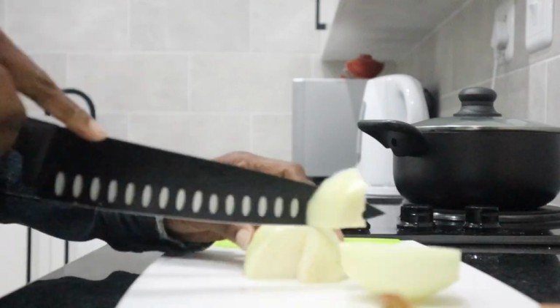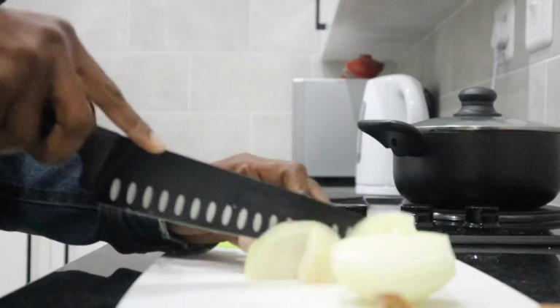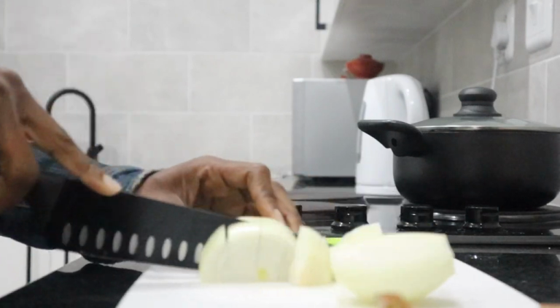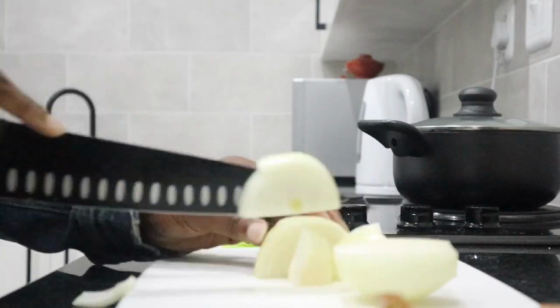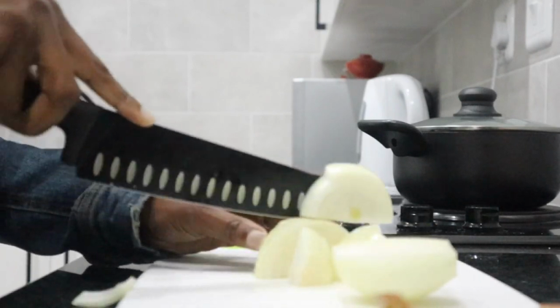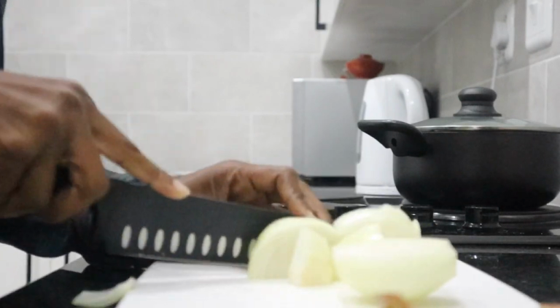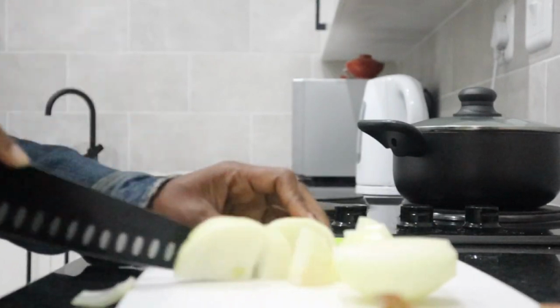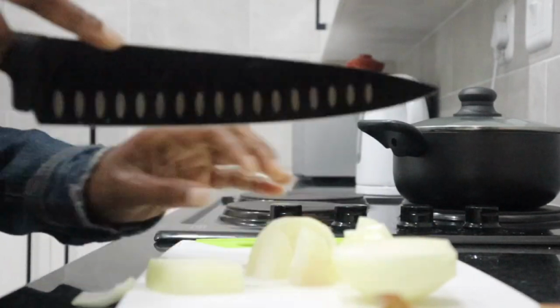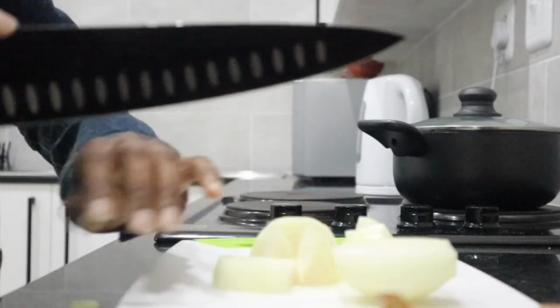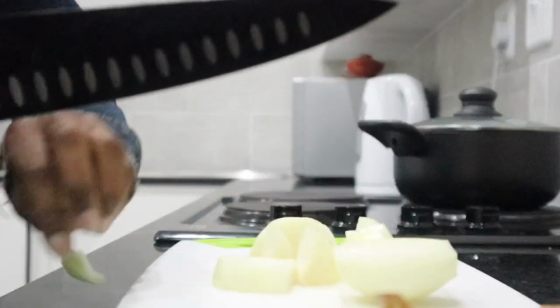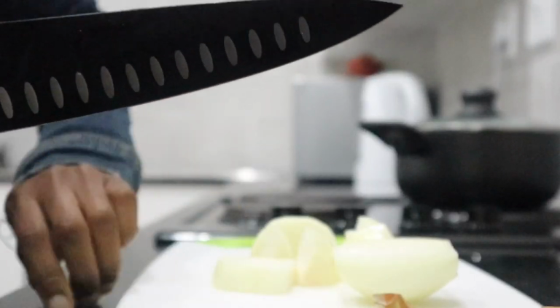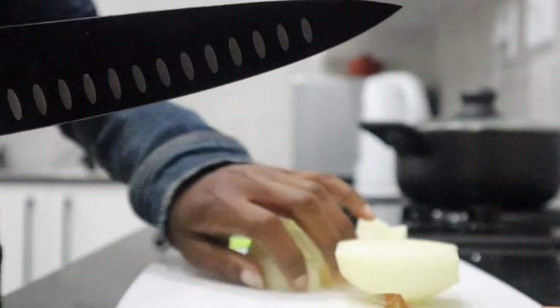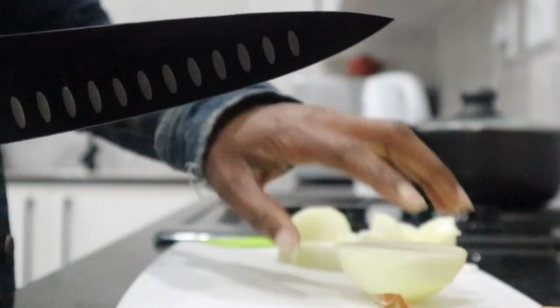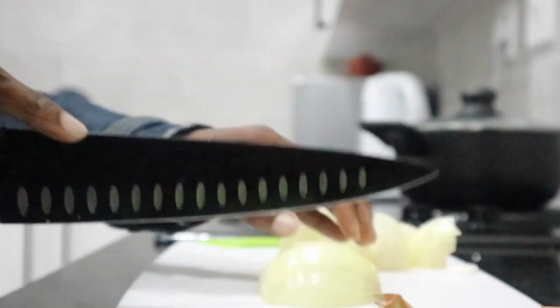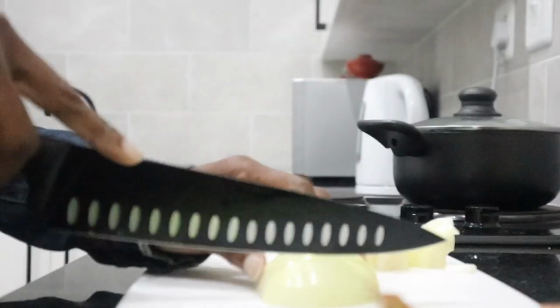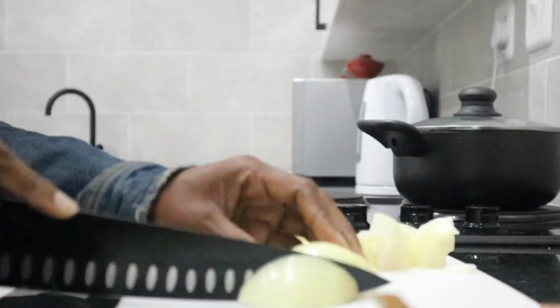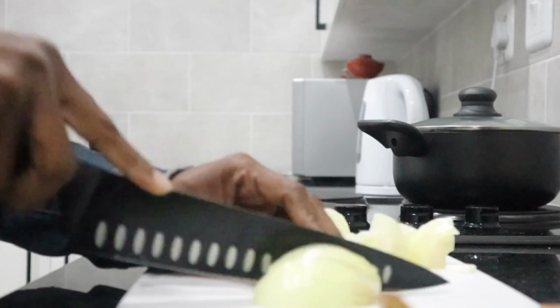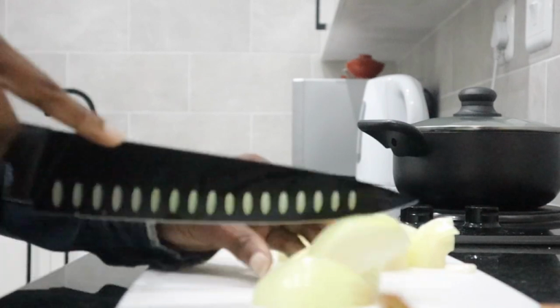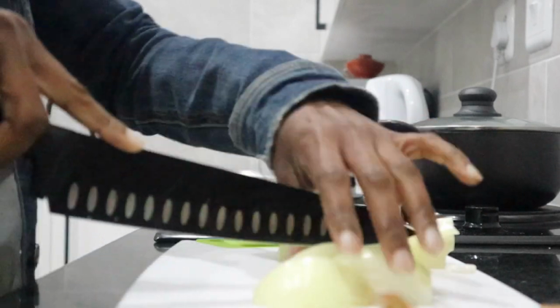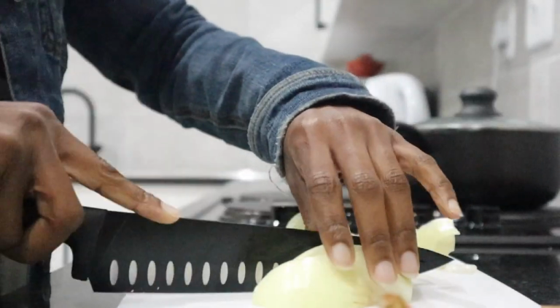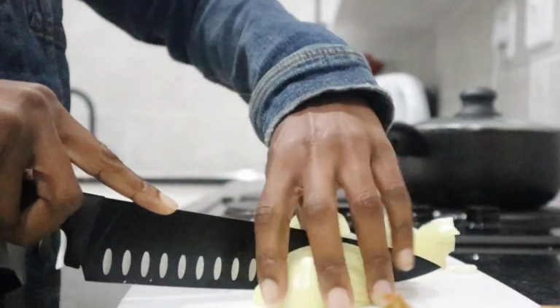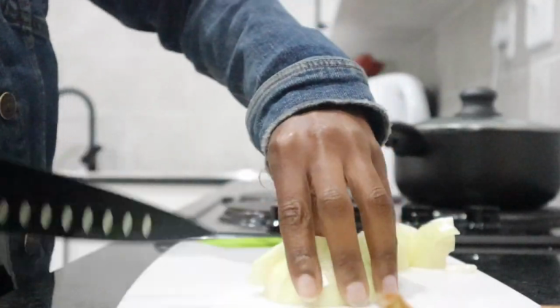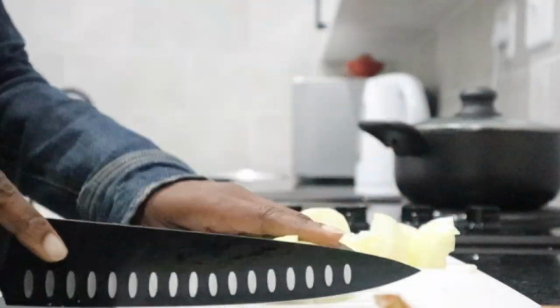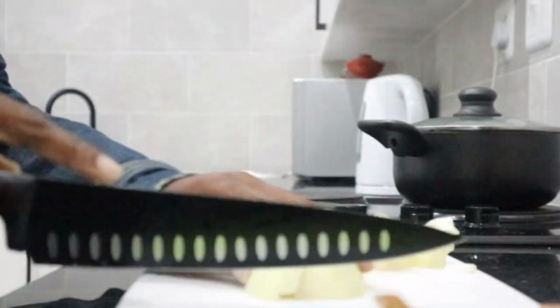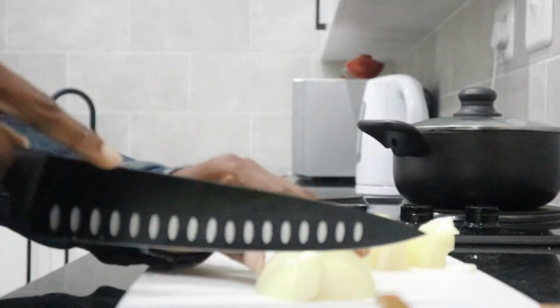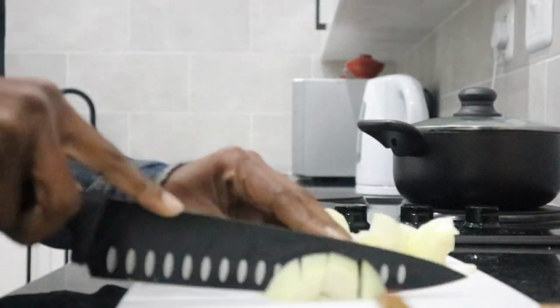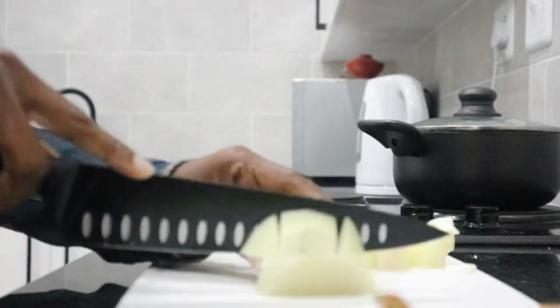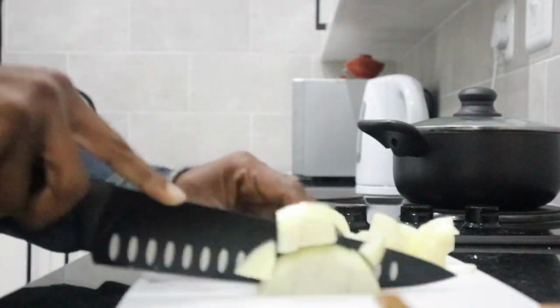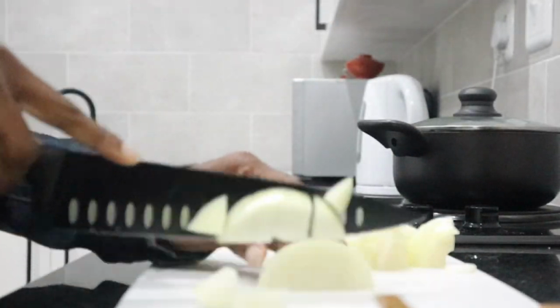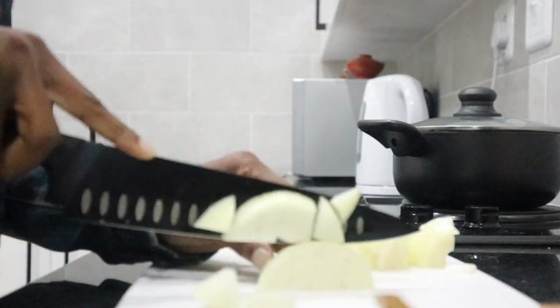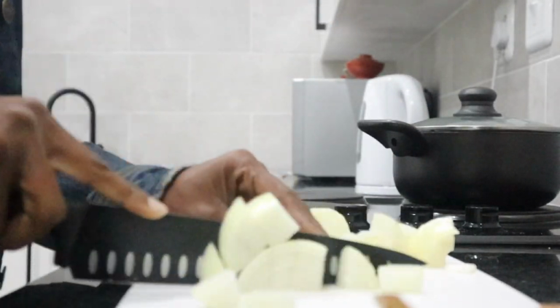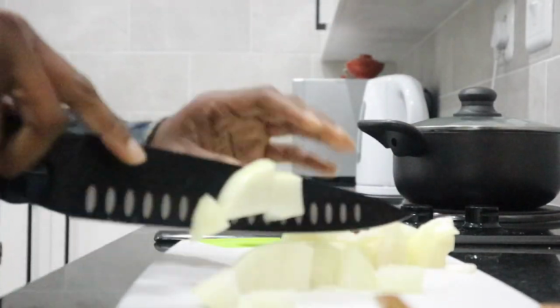Once we've sliced the onion we are going to set that aside and prepare for the next ingredient. I am using the boil method for this one.